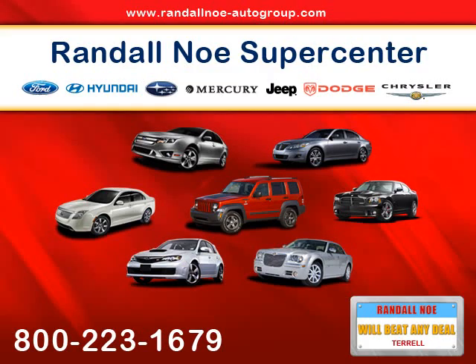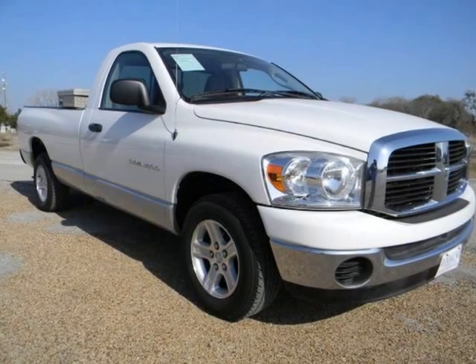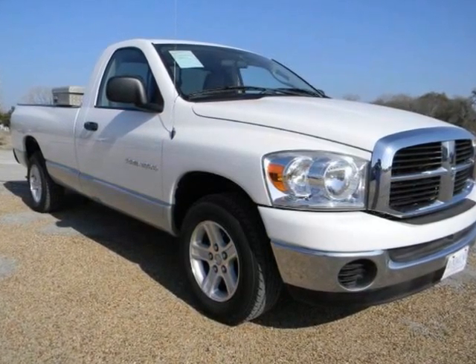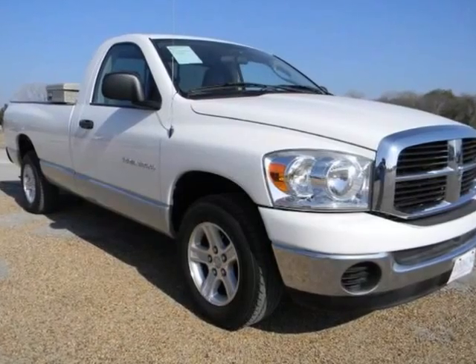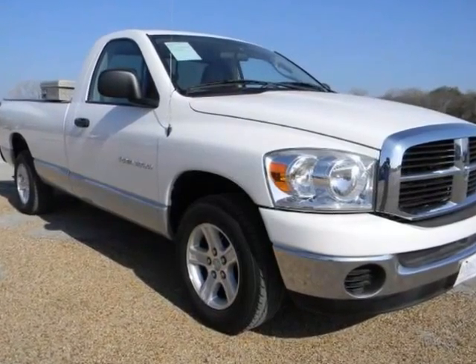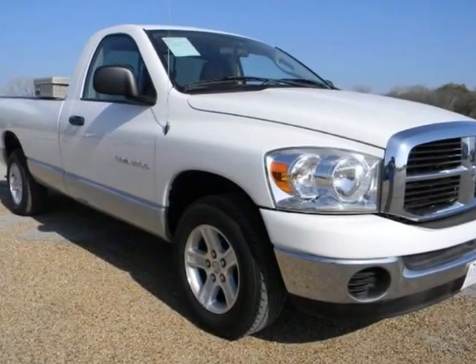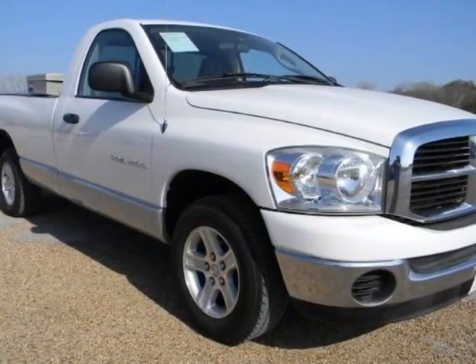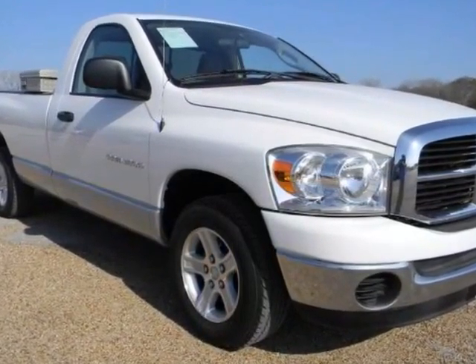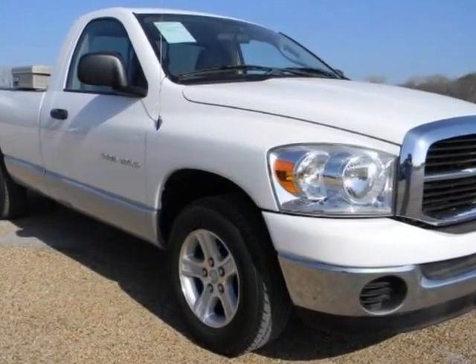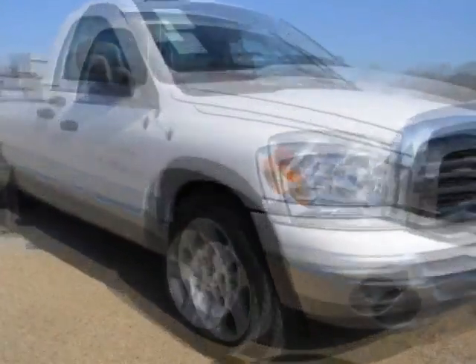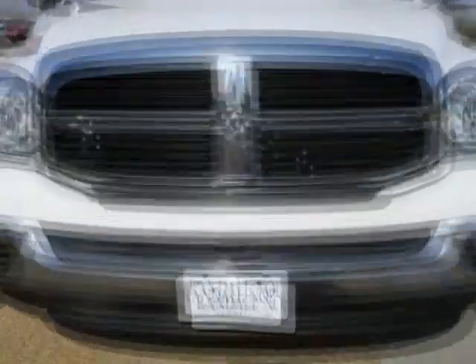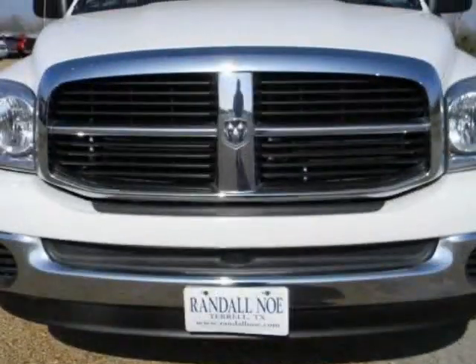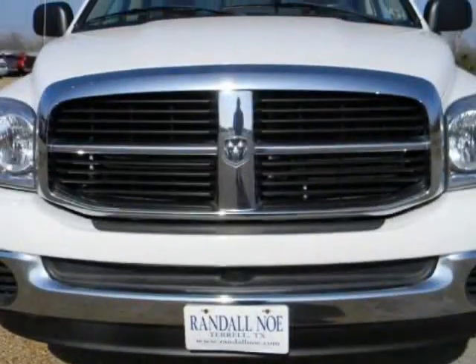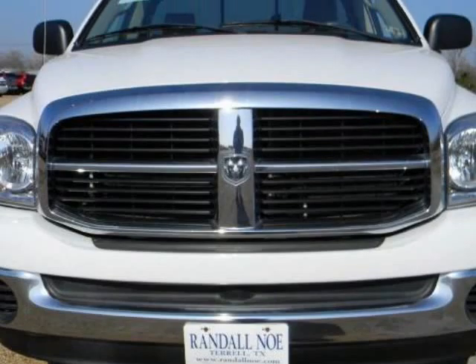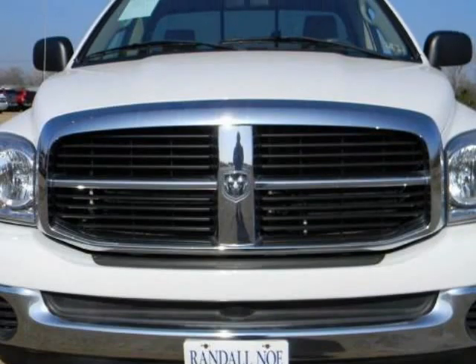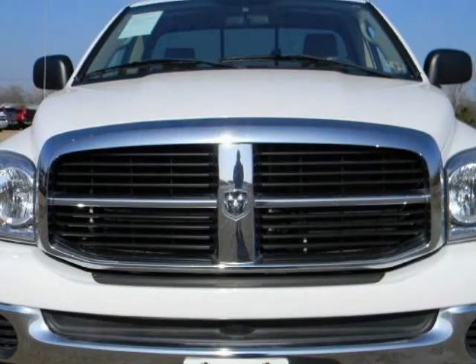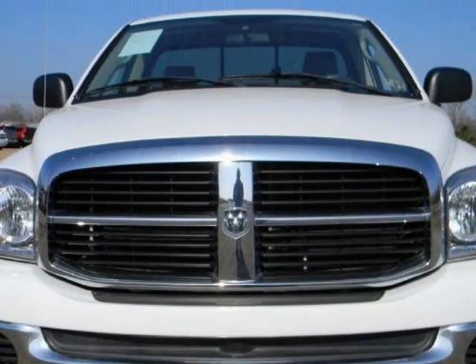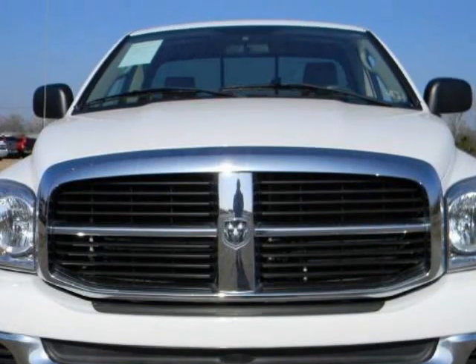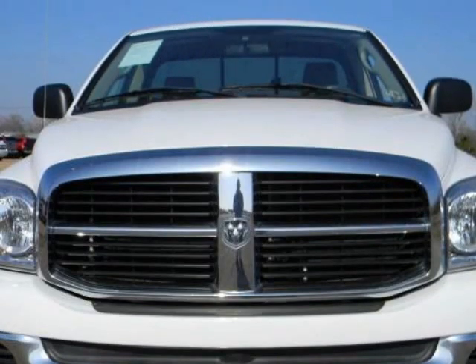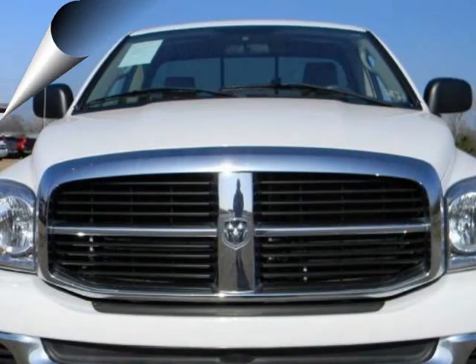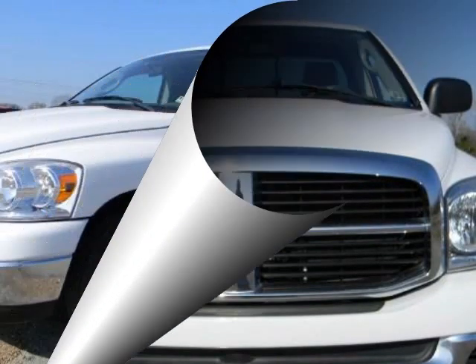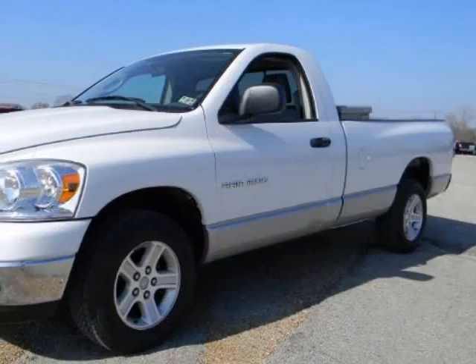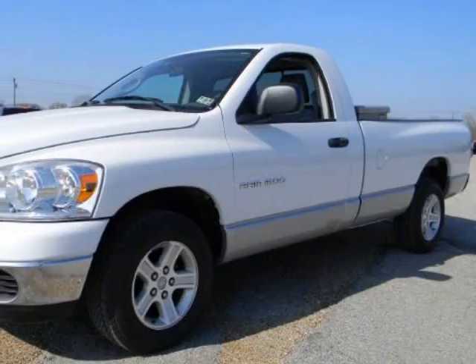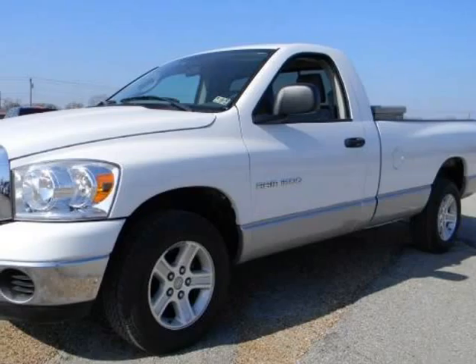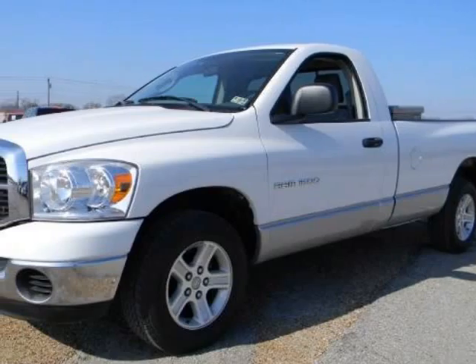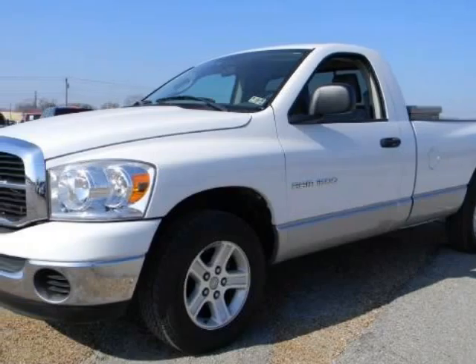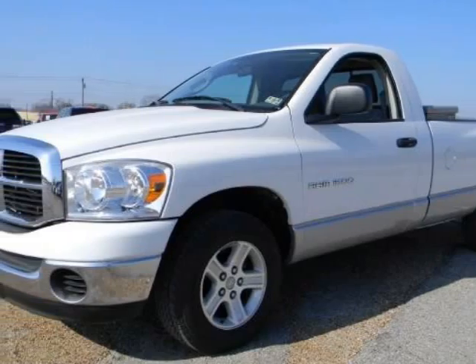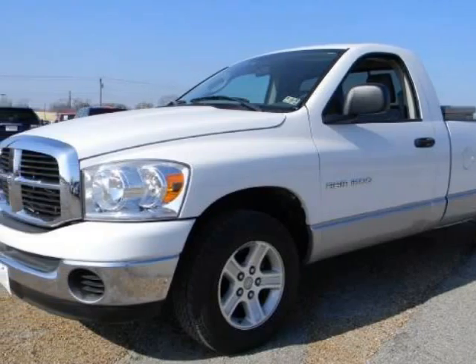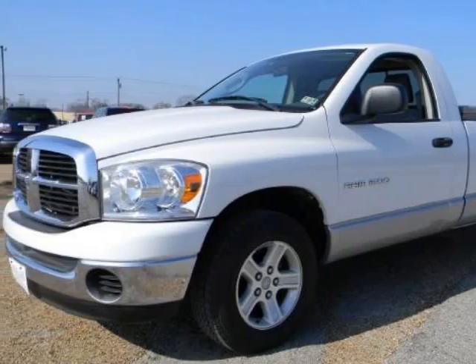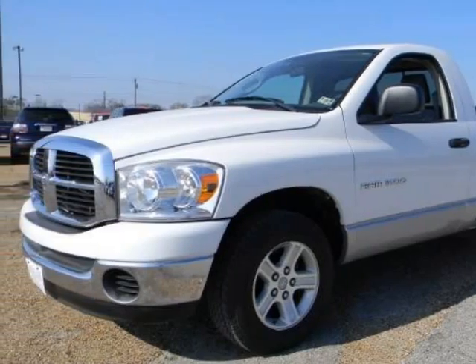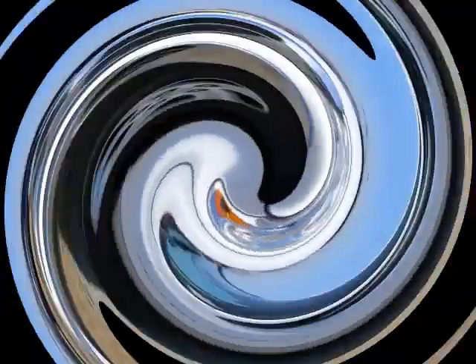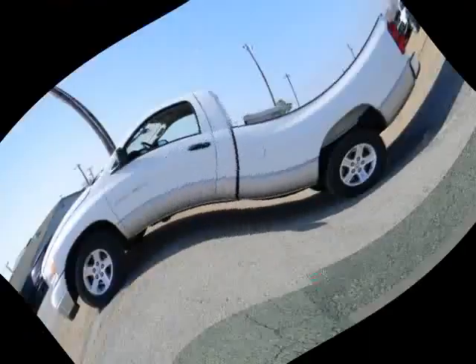We think you will love this pre-owned 2007 Dodge Ram 1500 two-wheel drive rear cab 120.5 inches SLT, which has 49,045 miles. Please call us for a walk-around description of the vehicle or to schedule a test drive.